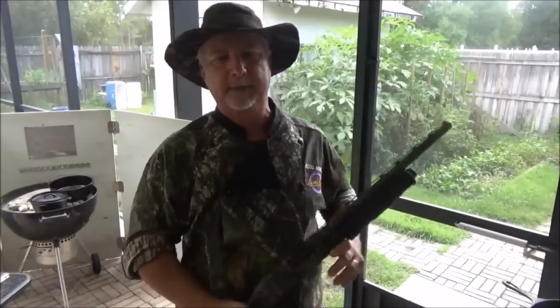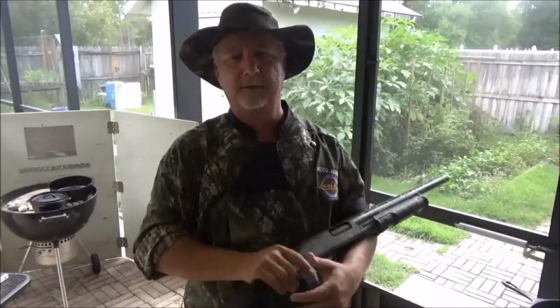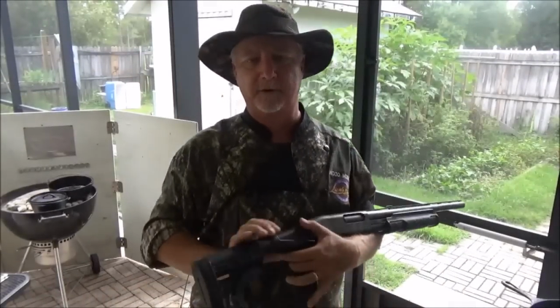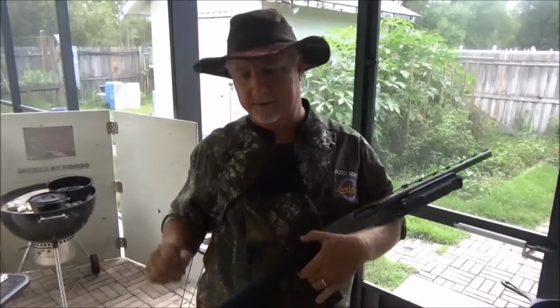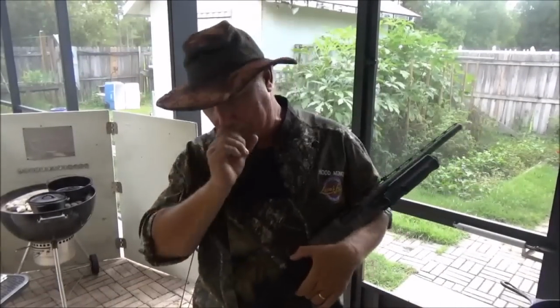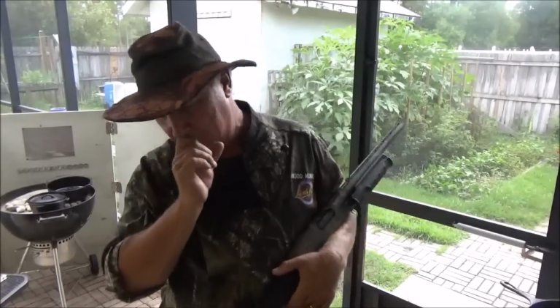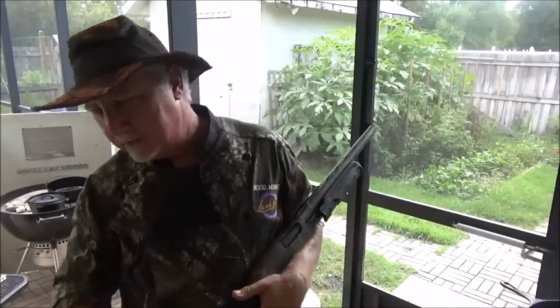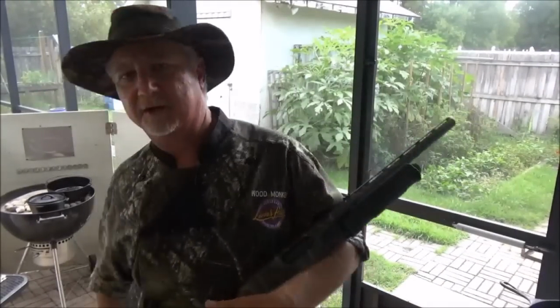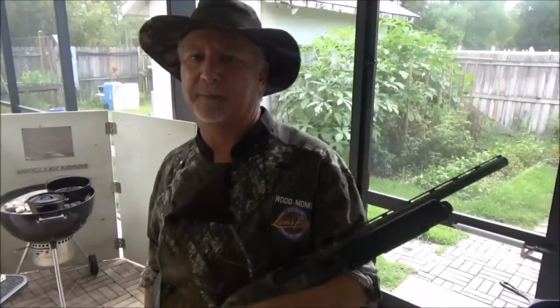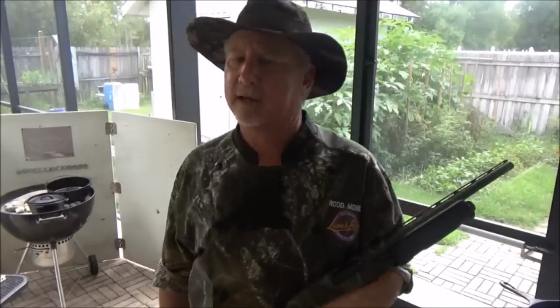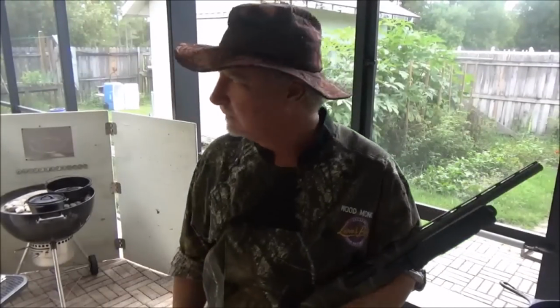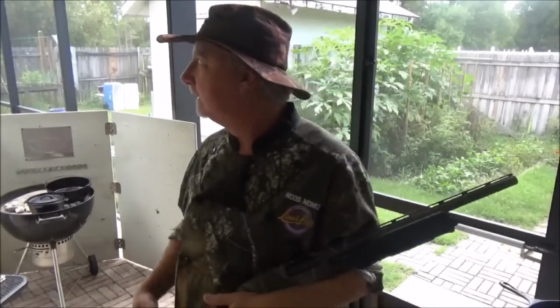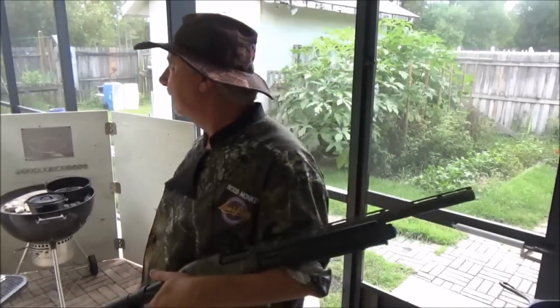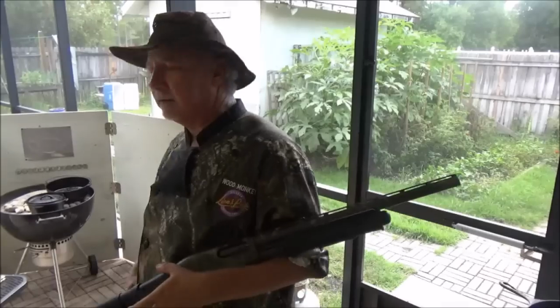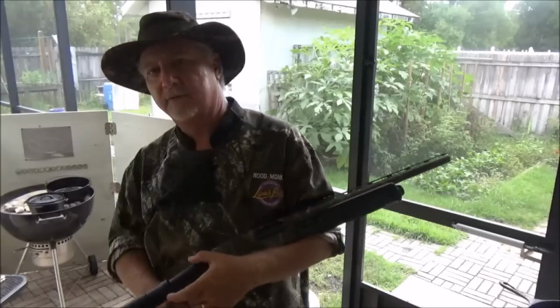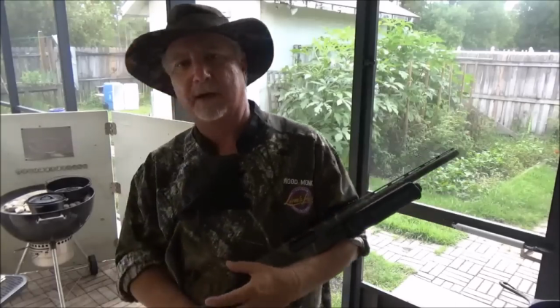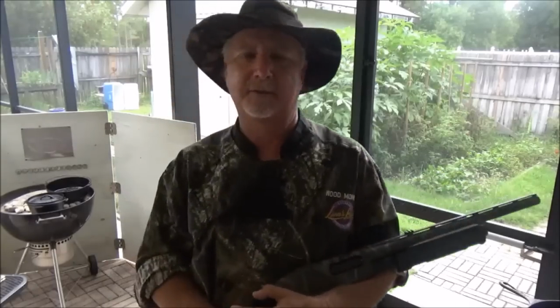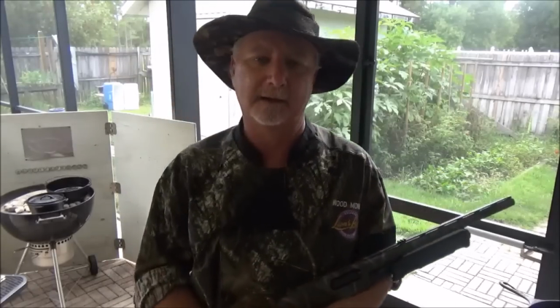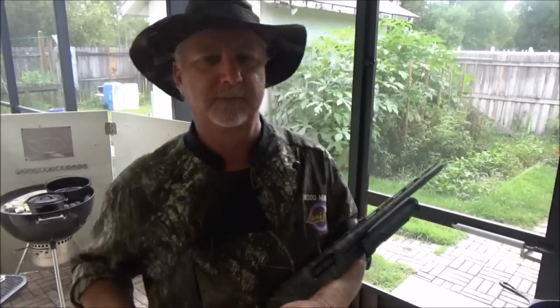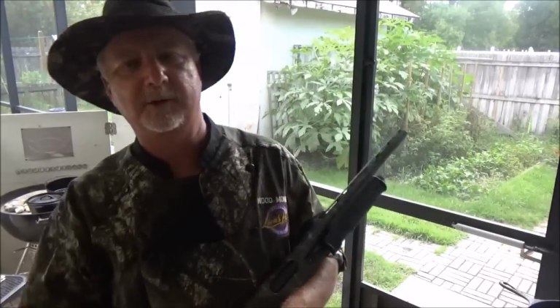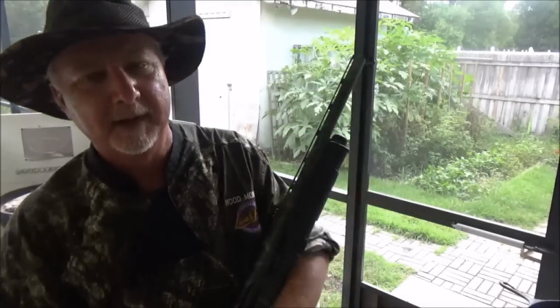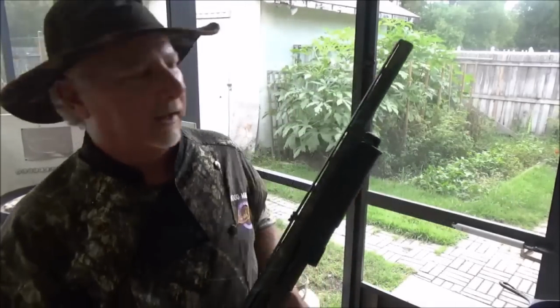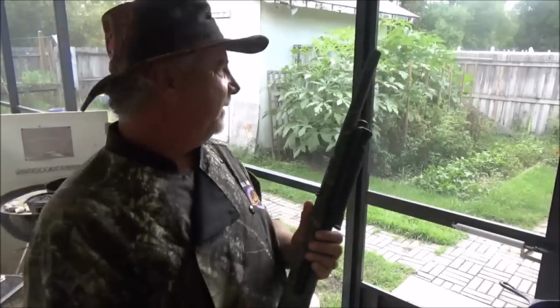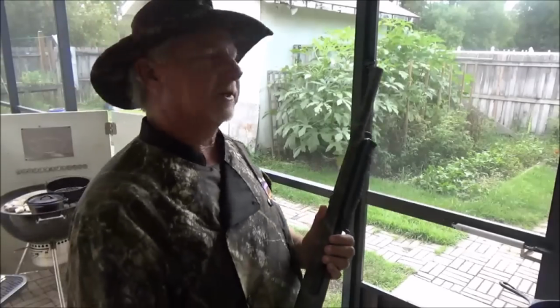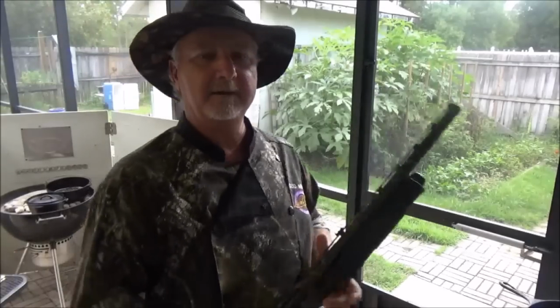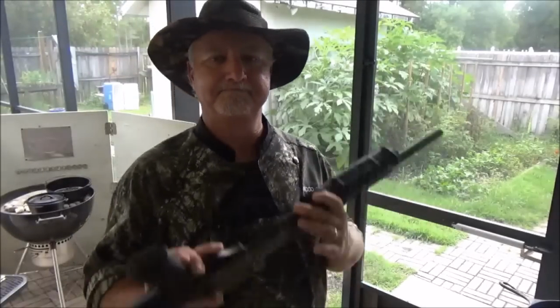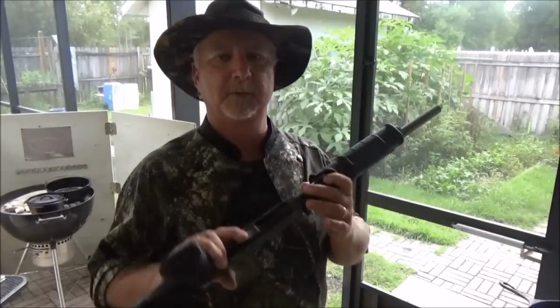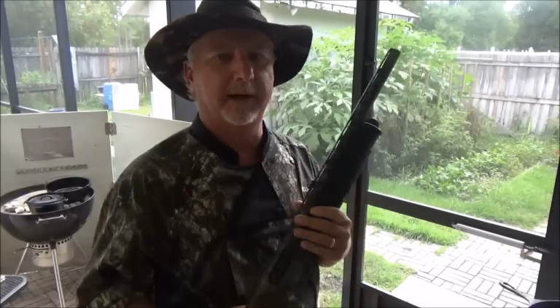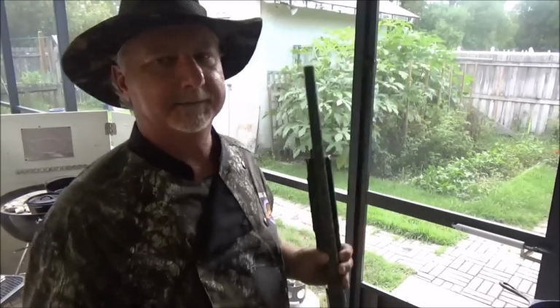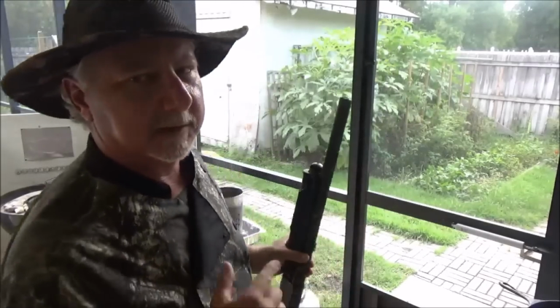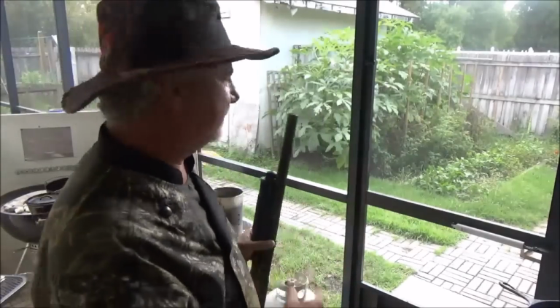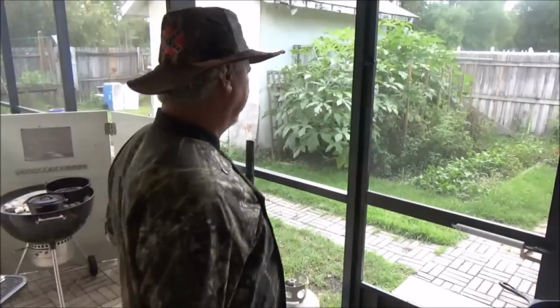Sorry for the noise — we have a sheriff's department helicopter hovering around my house right now. So if anything should go down, we're ready.